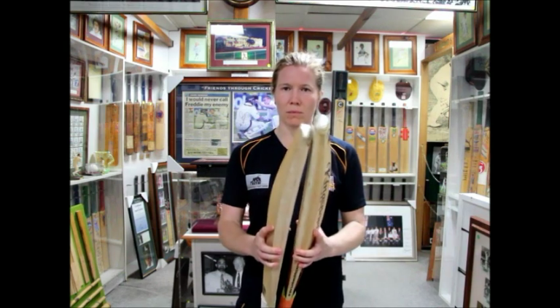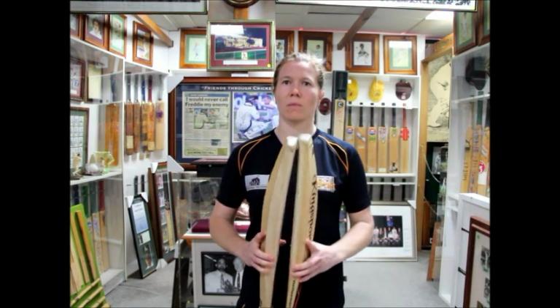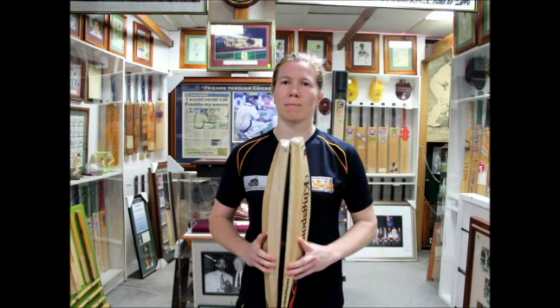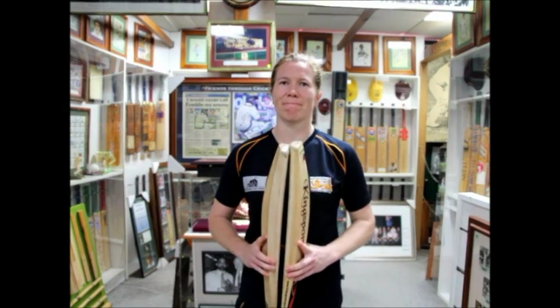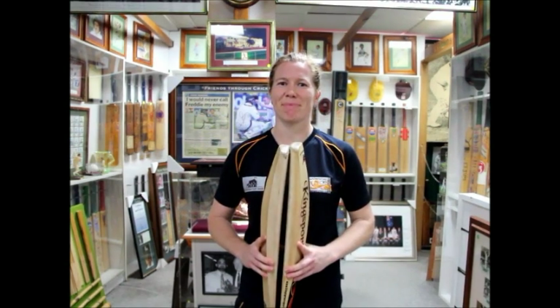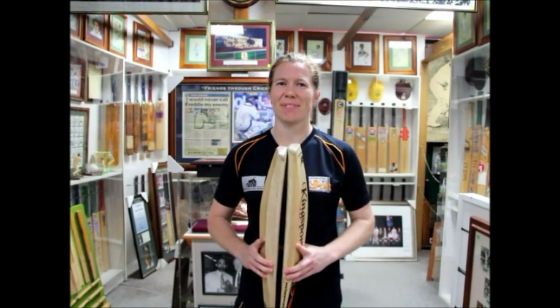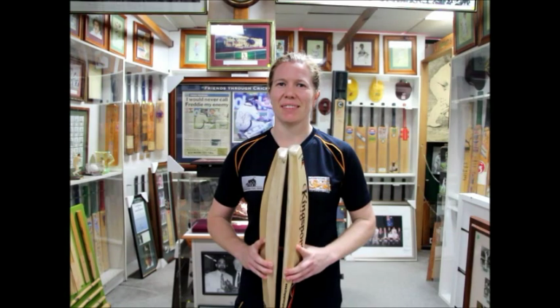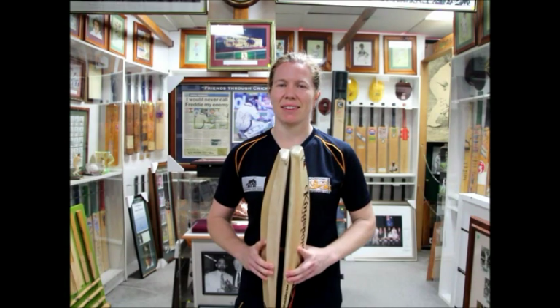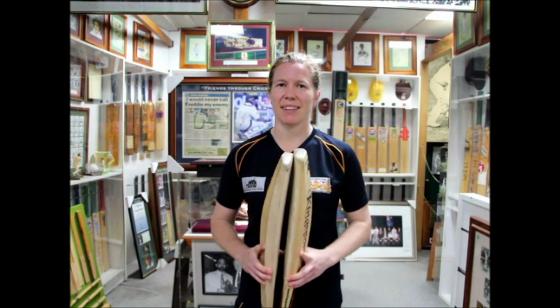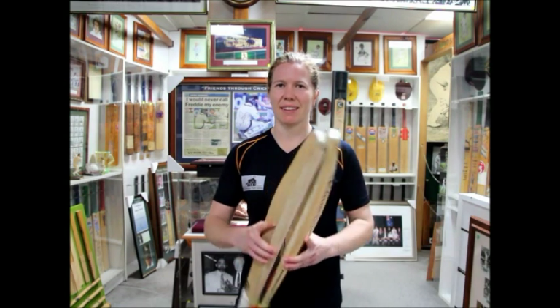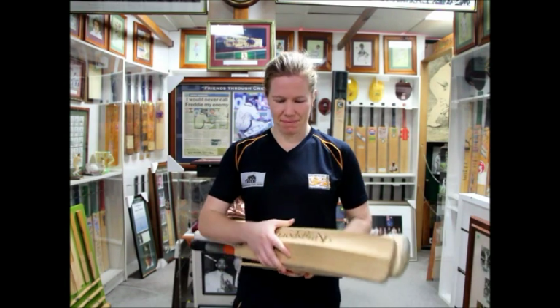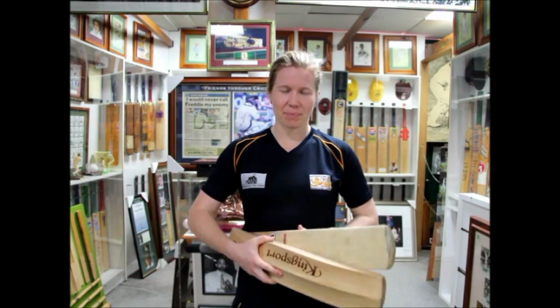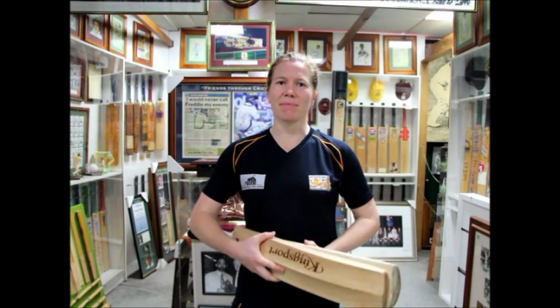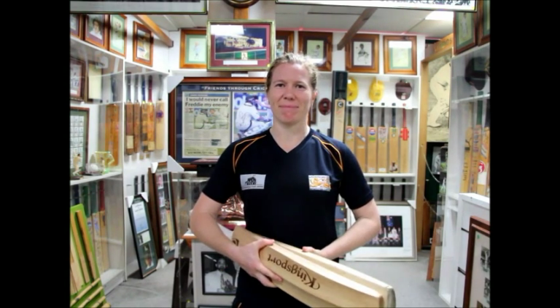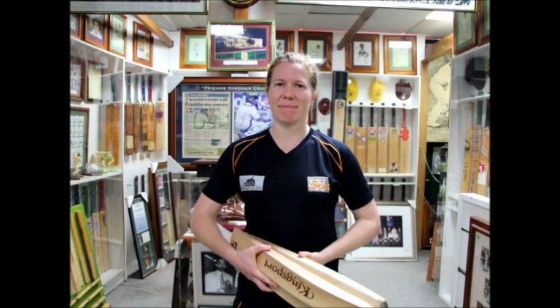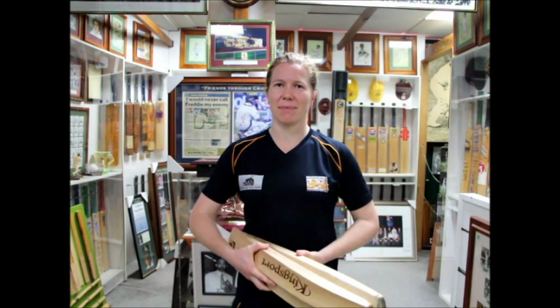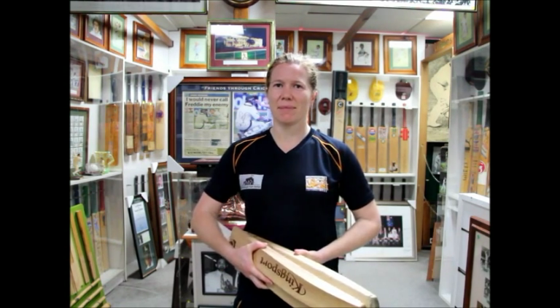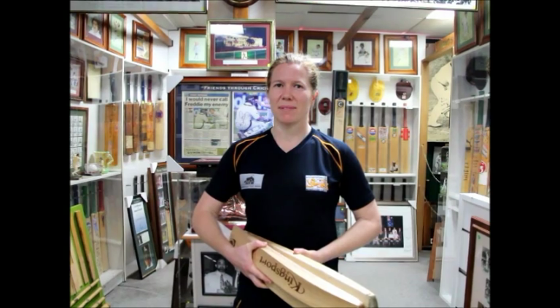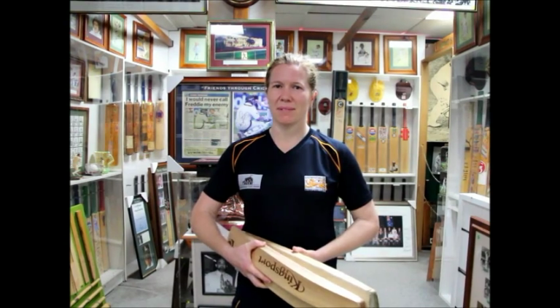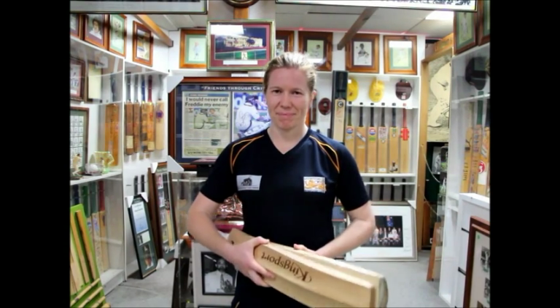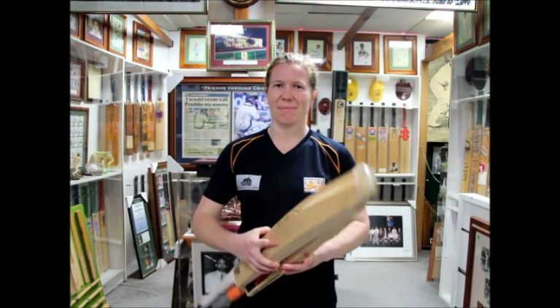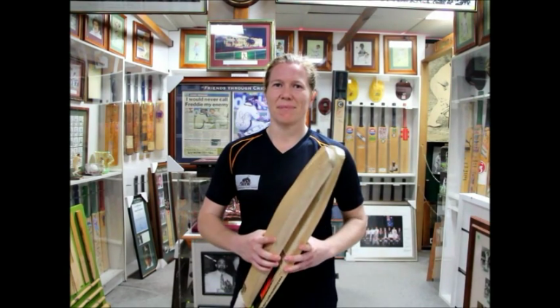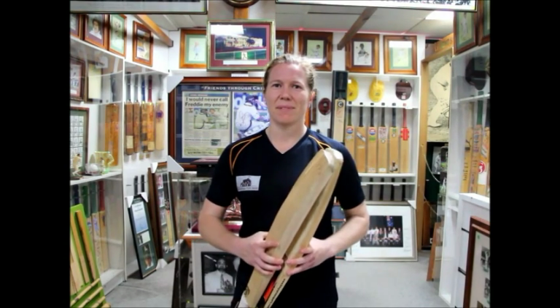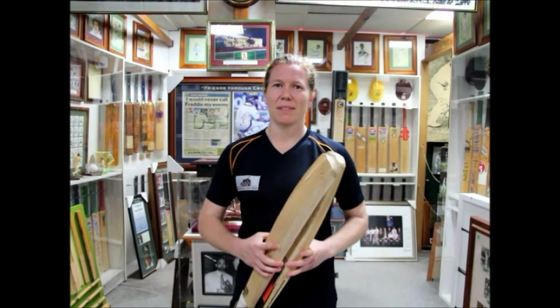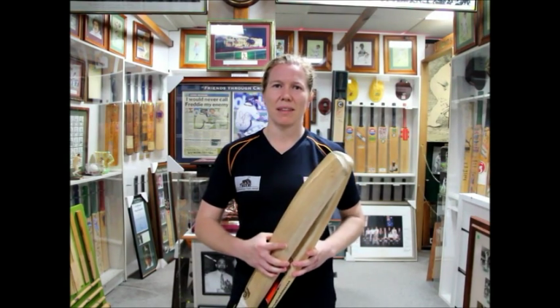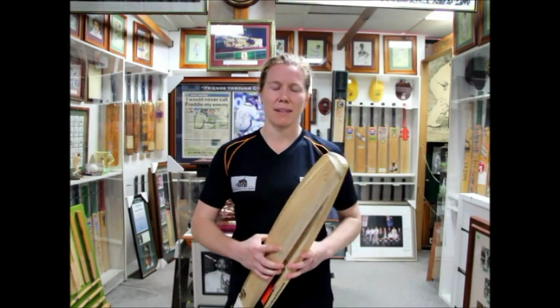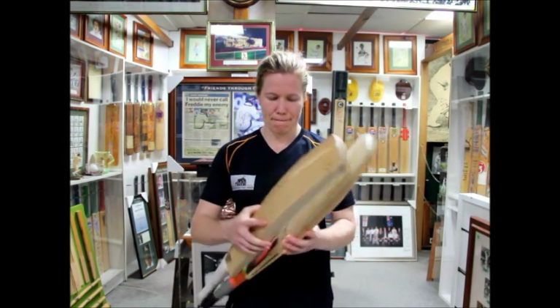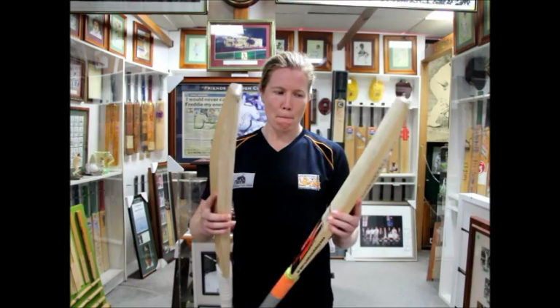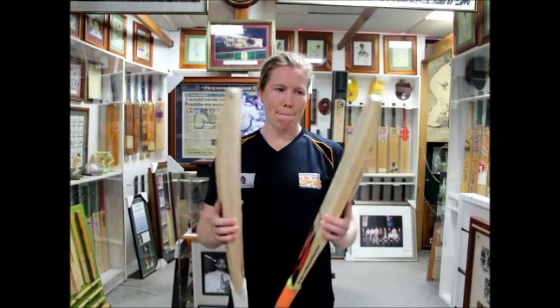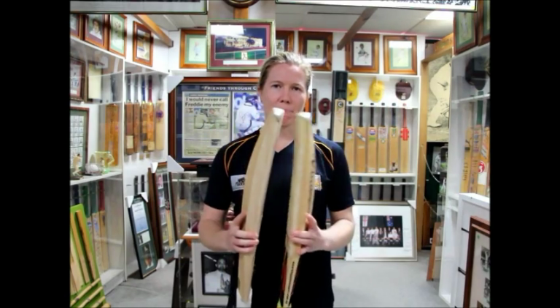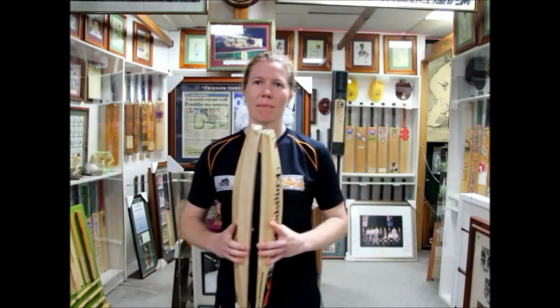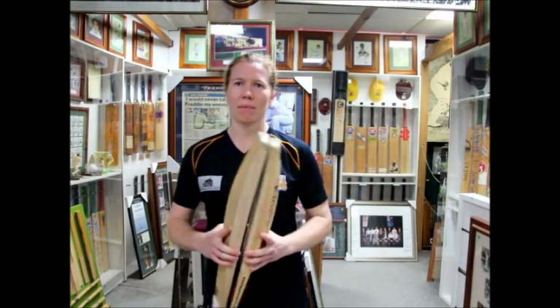Rightio, we're here with New South Wales Captain and Australian Vice Captain Alex Blackwell, who is the Kingsport Ambassador. She uses Kingsport Cricket Bats. Alex, how do you go about choosing your bats? What do you look for?